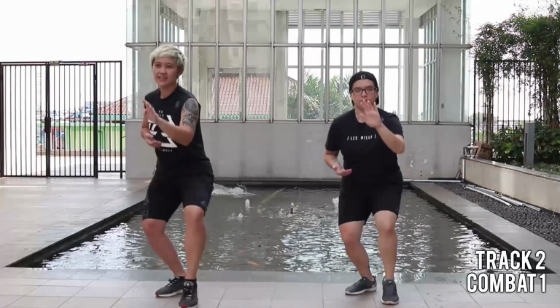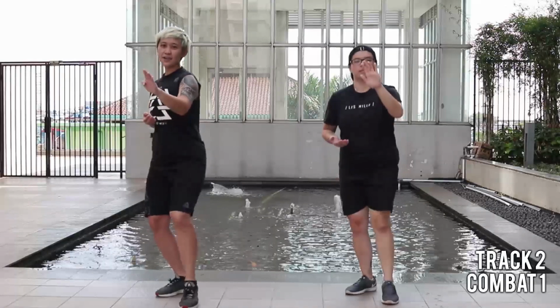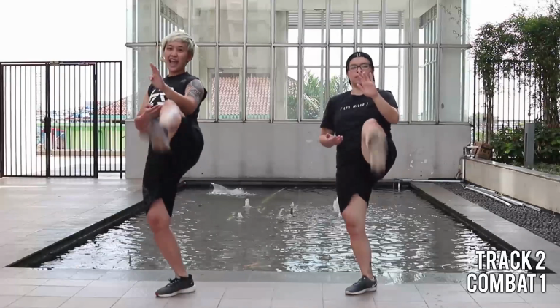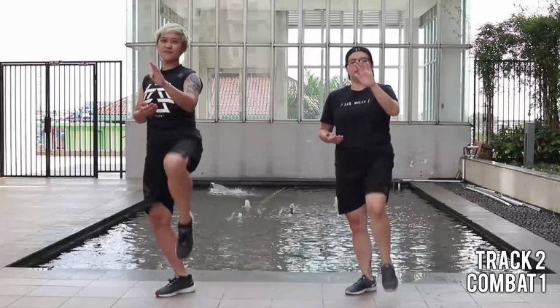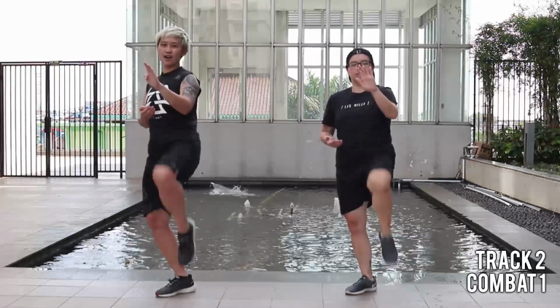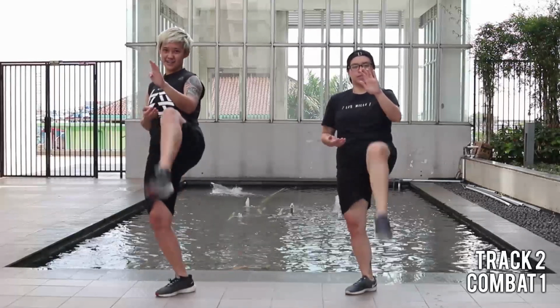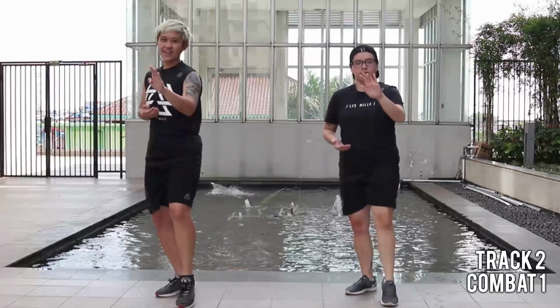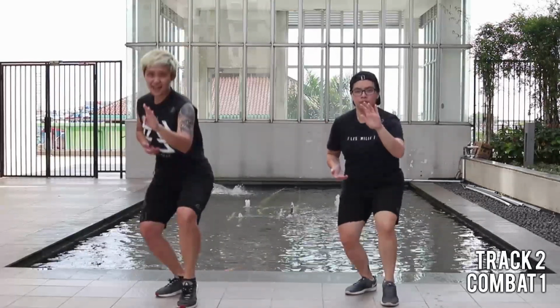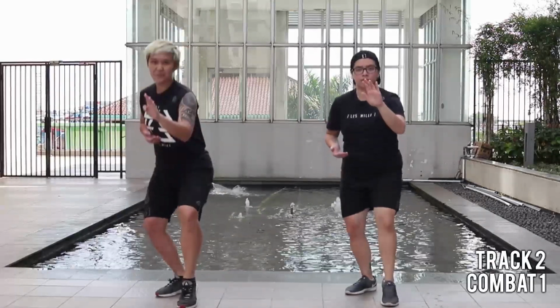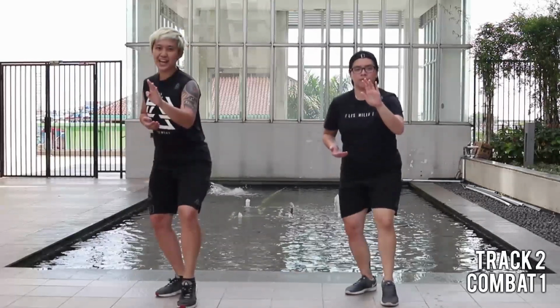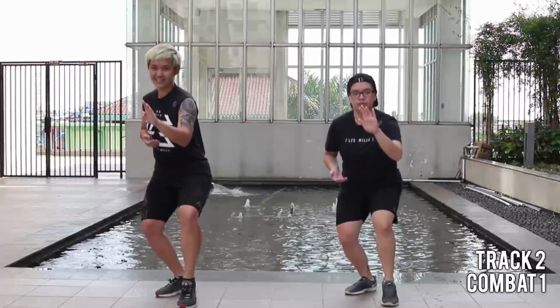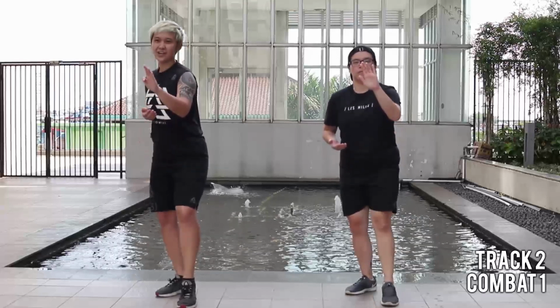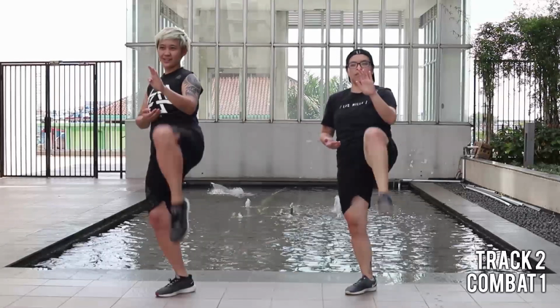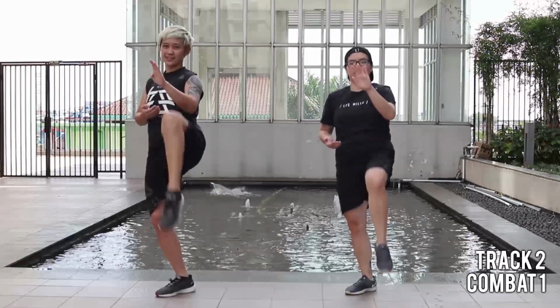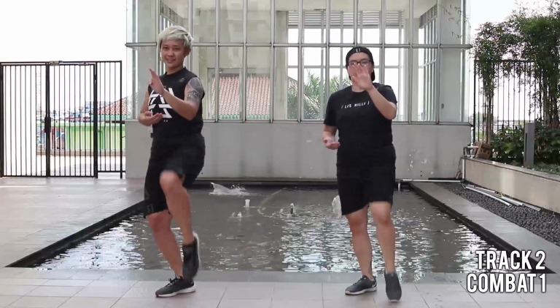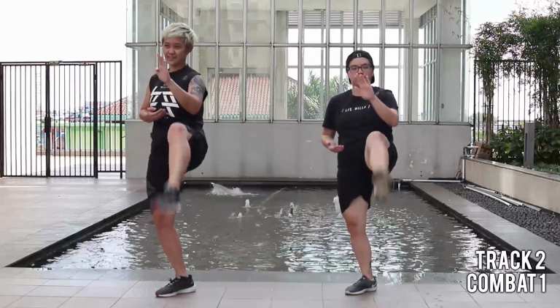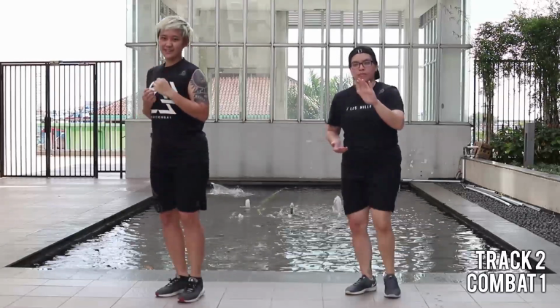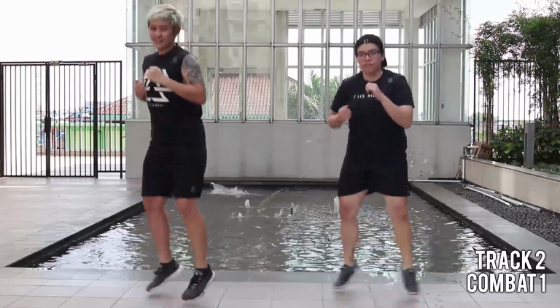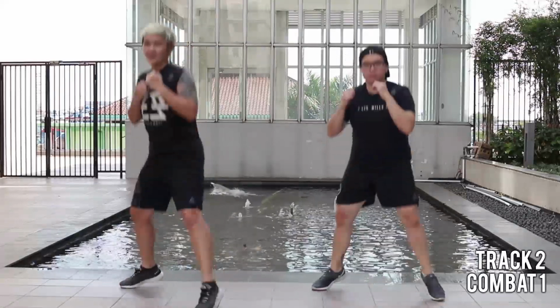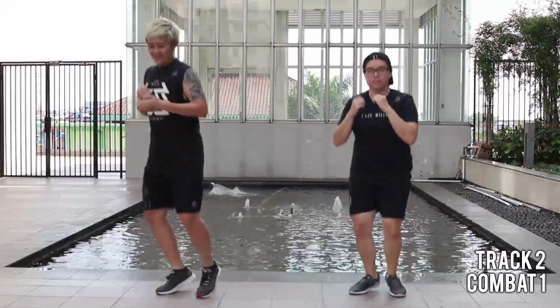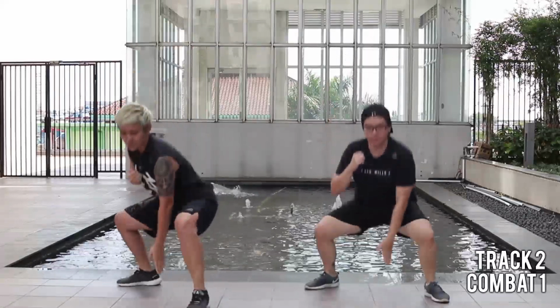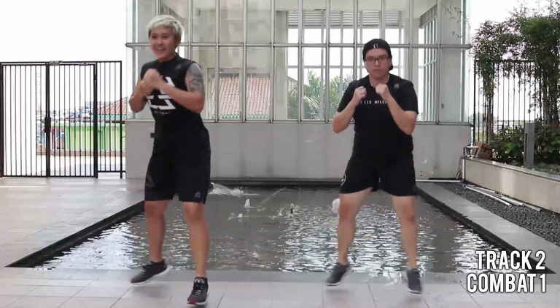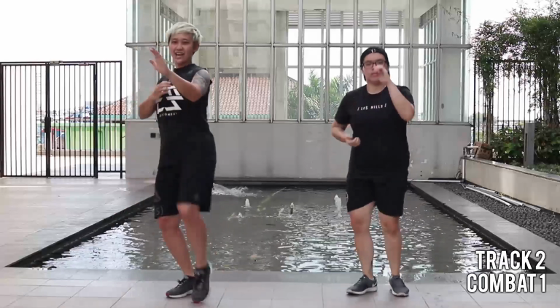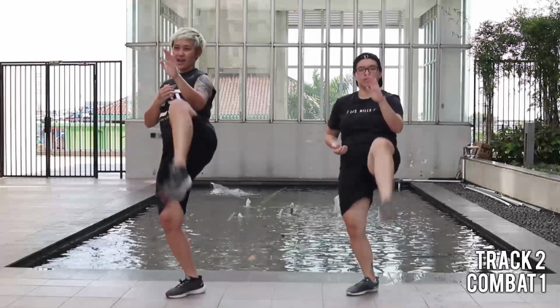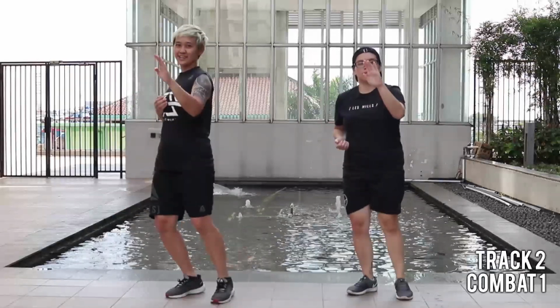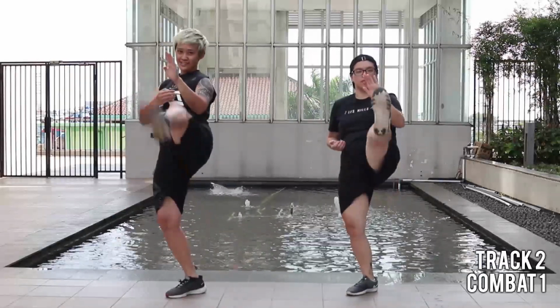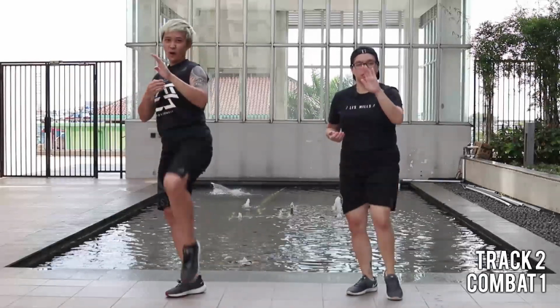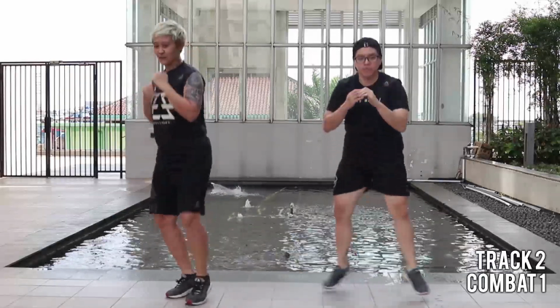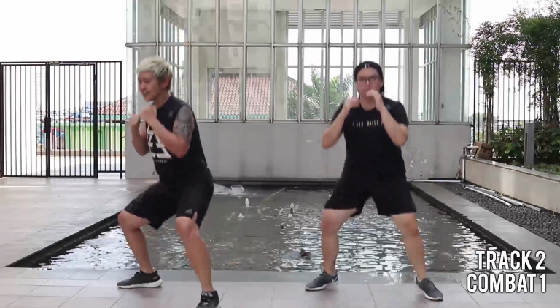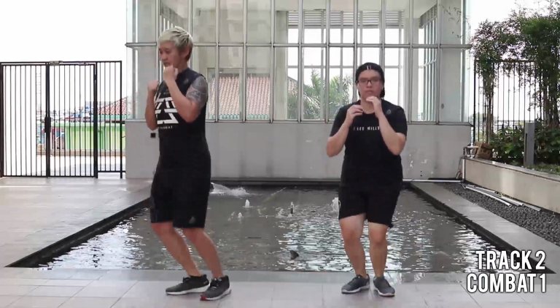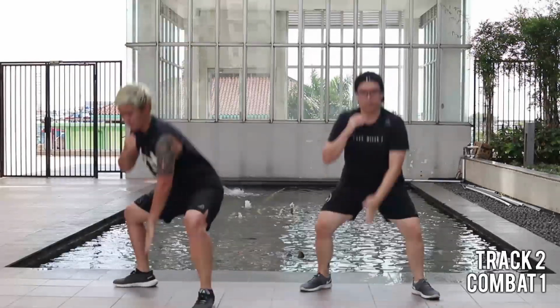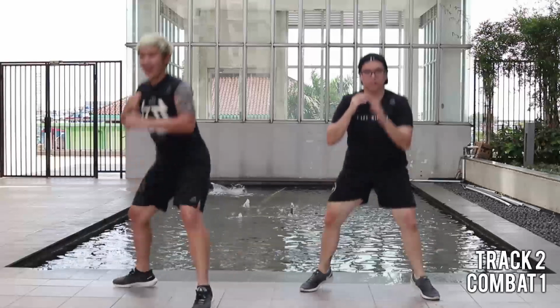Now we're going to add on even more. Add on, split jack. Let's go. Jump, yes, down. When your feet are wide, jump one hand.